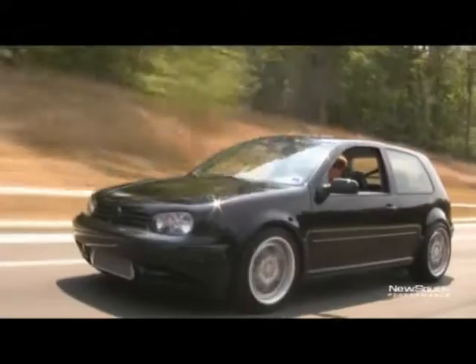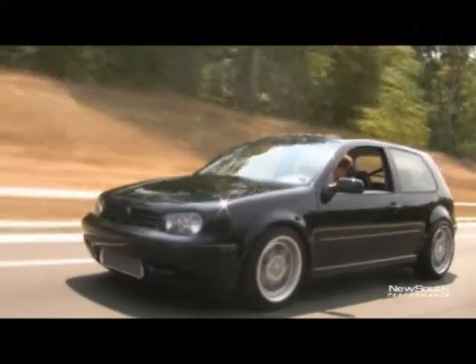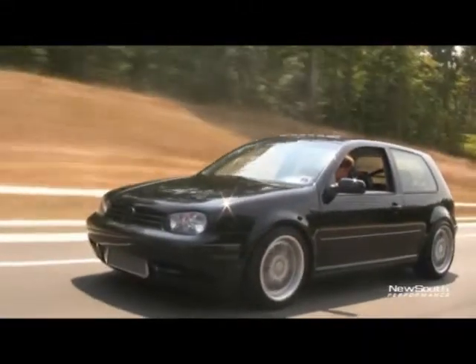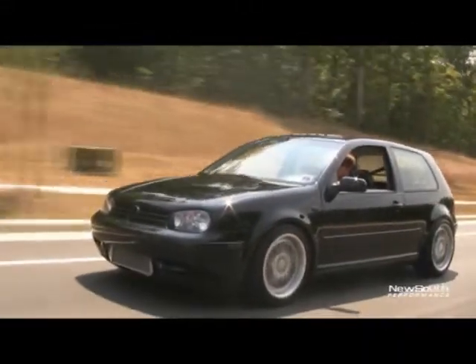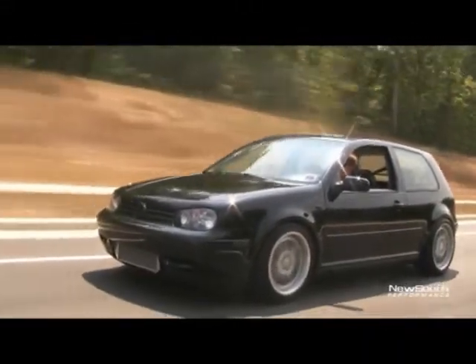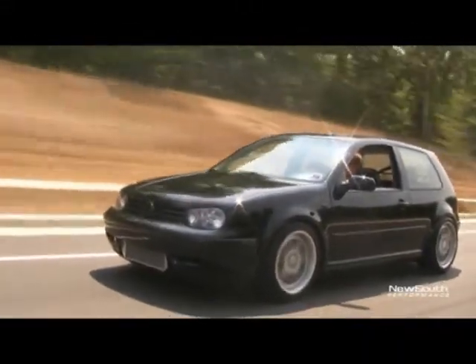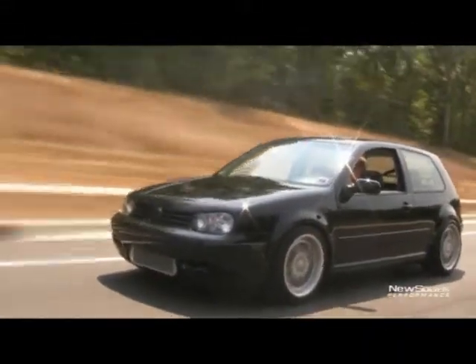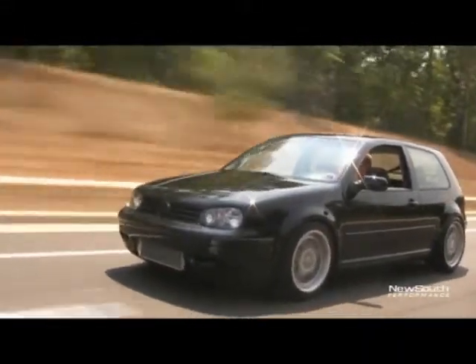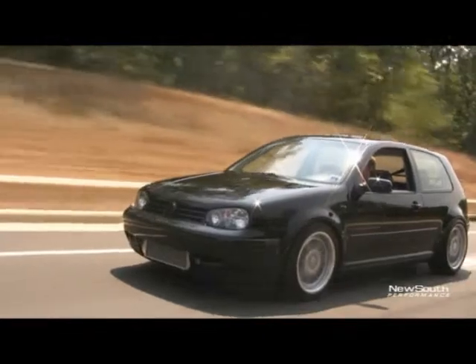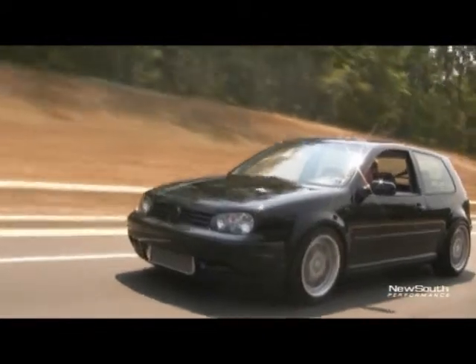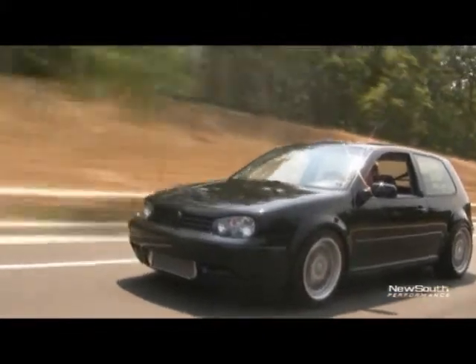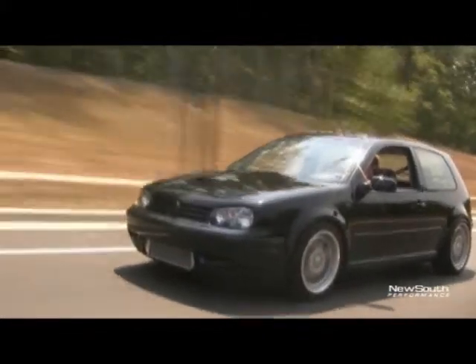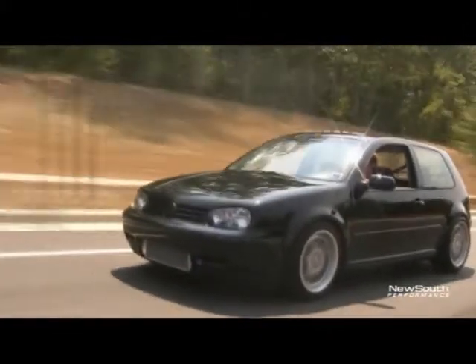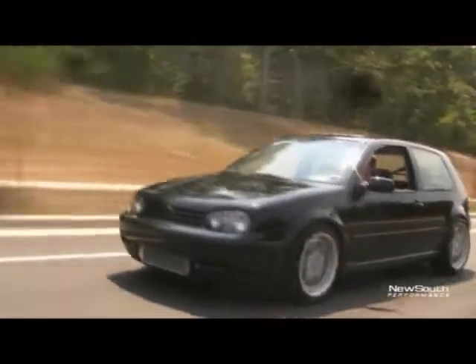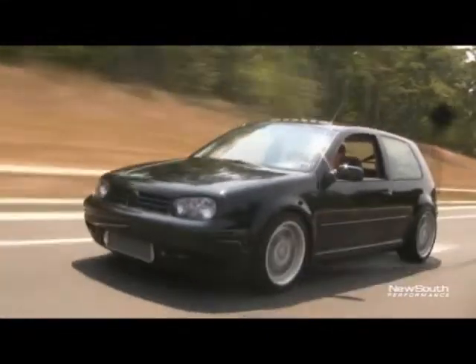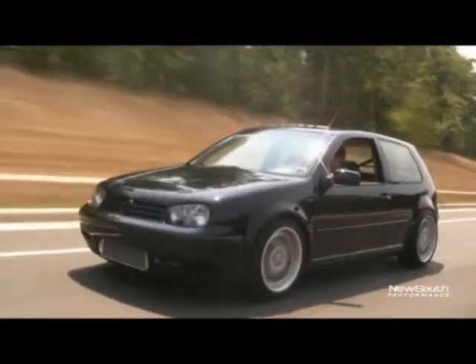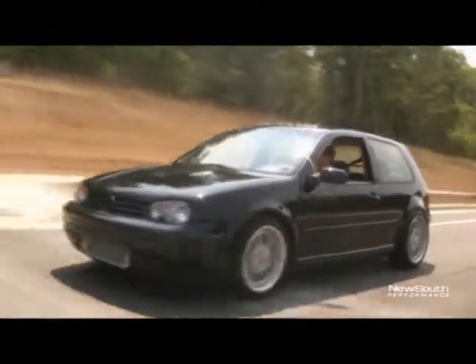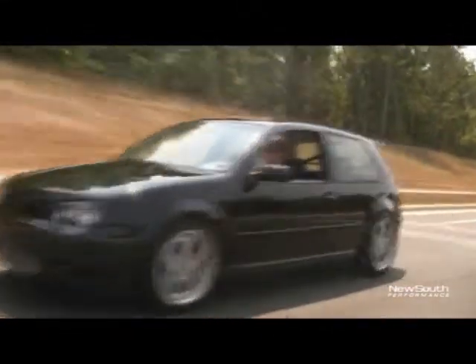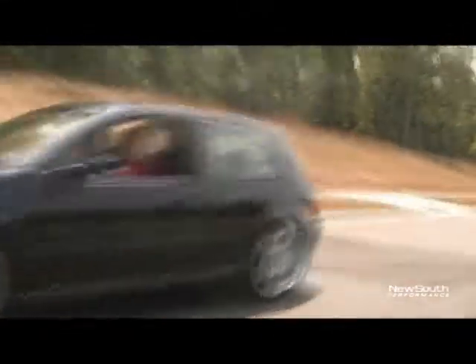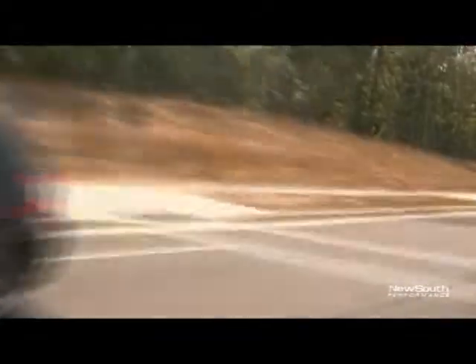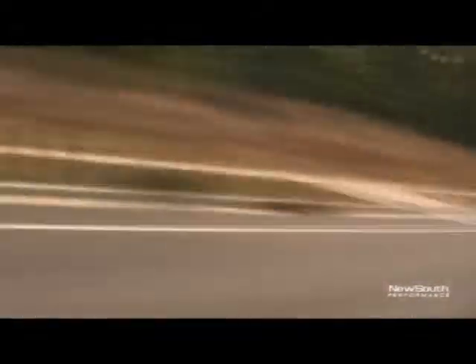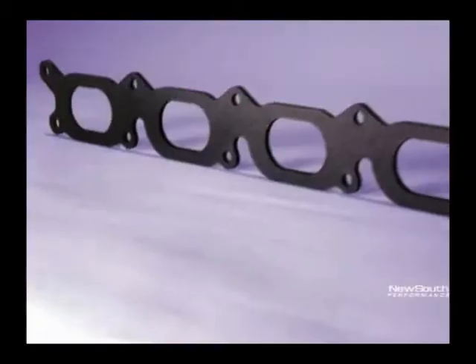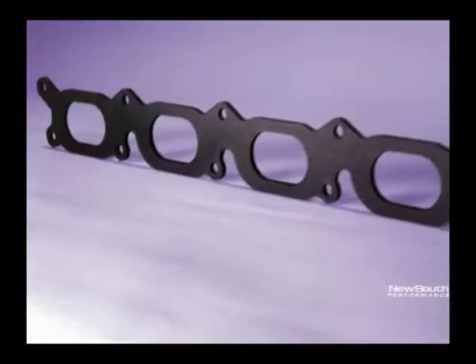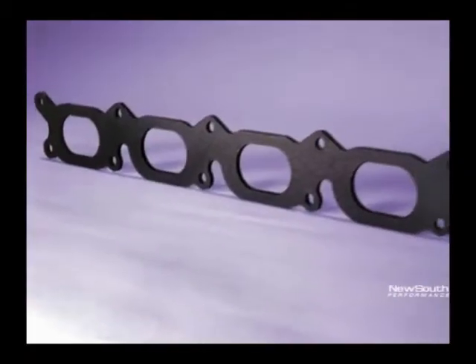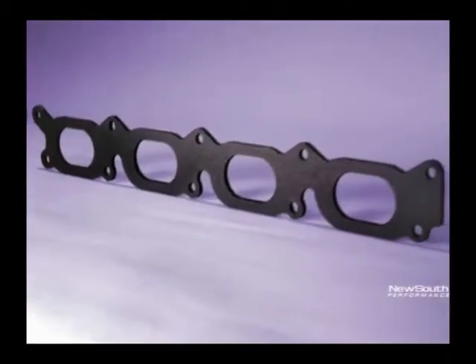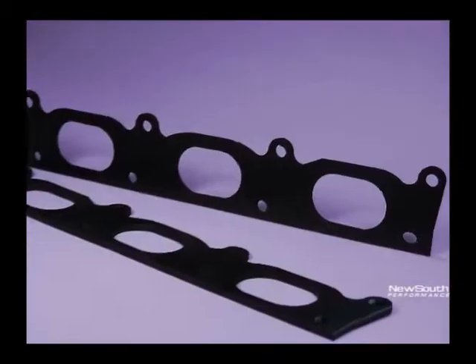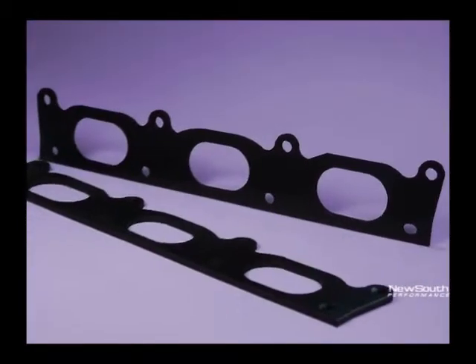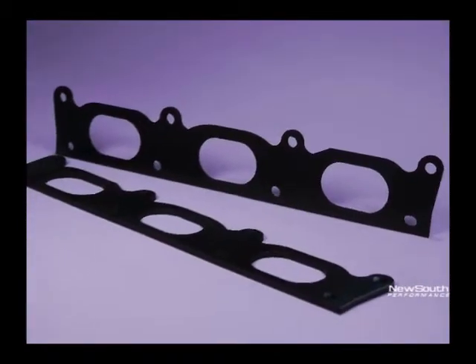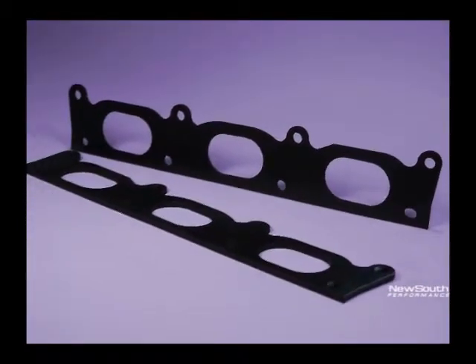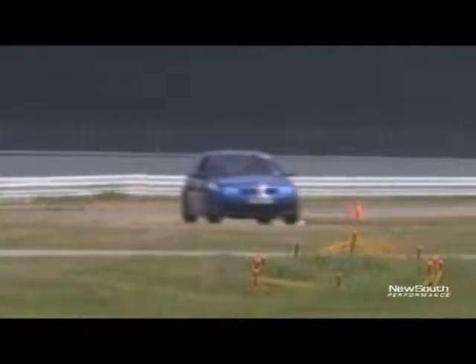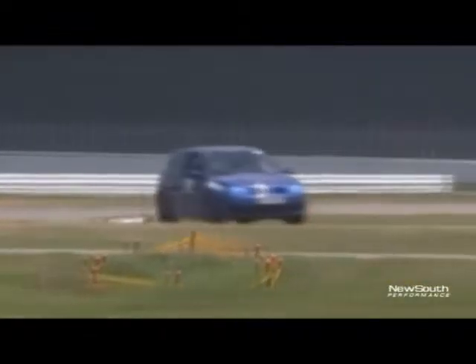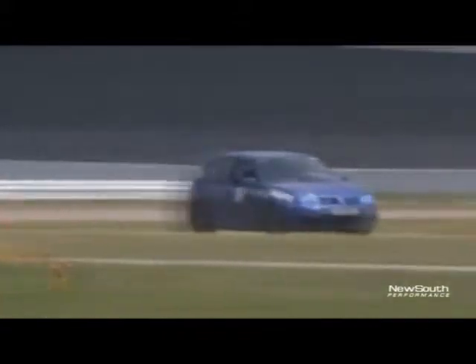The Power Gasket from New South Performance gives you cooler, denser air for more performance from your engine. Incoming air temperatures are lowered up to 30 degrees by reducing heat transfer to the intake manifold.